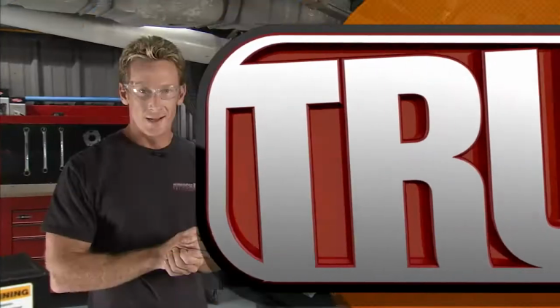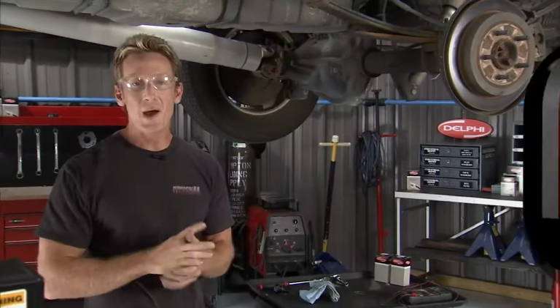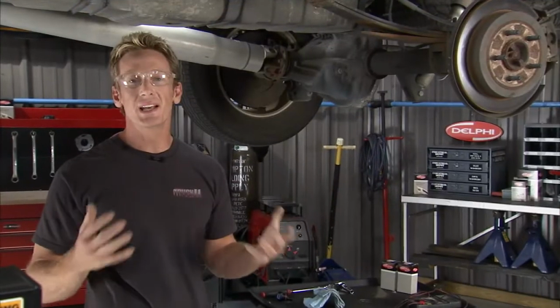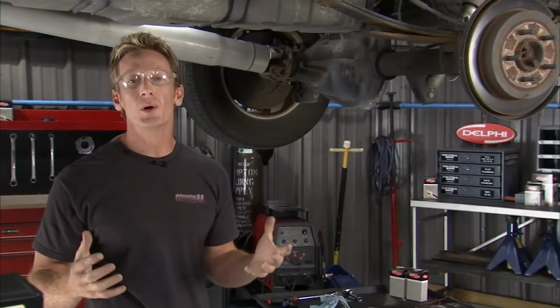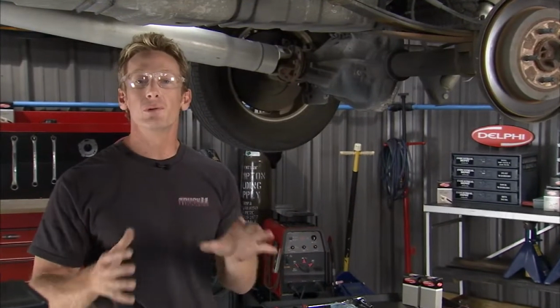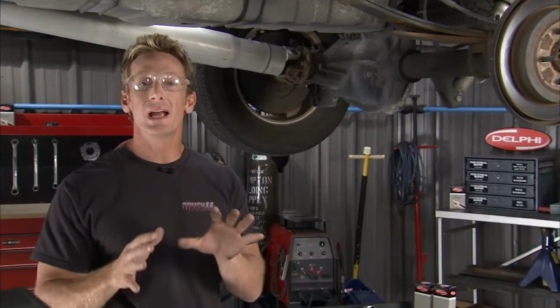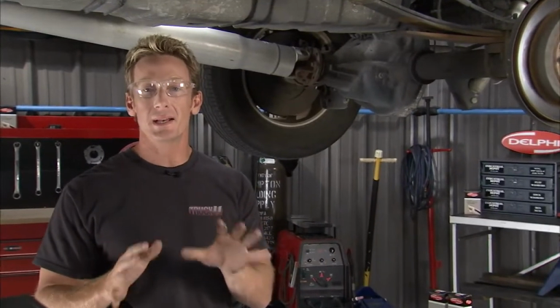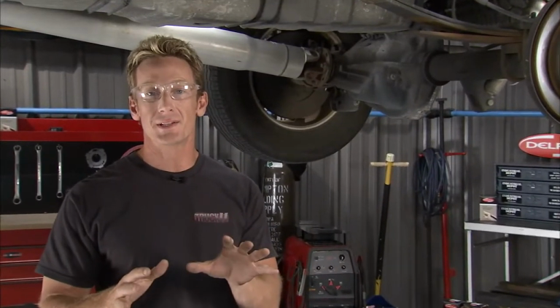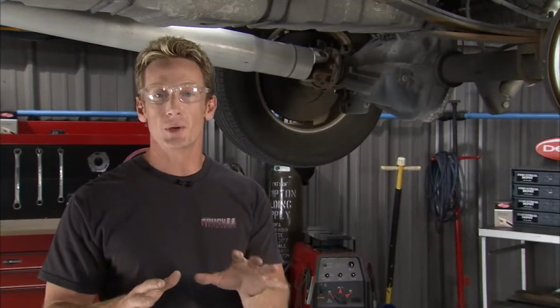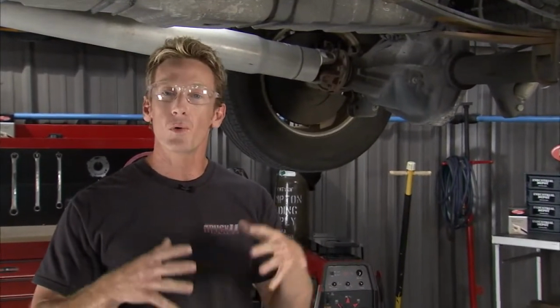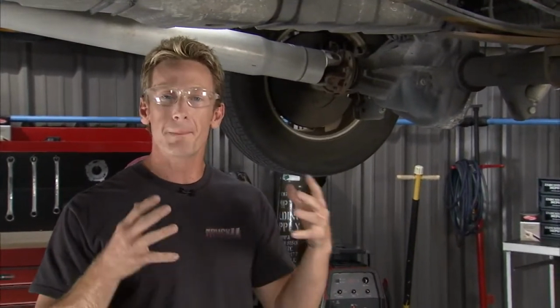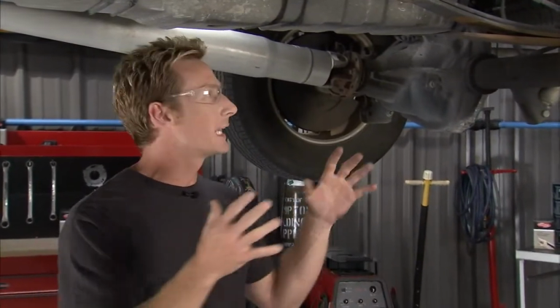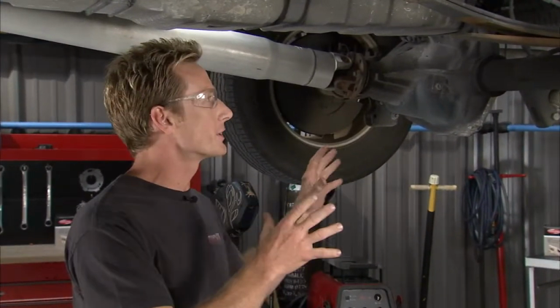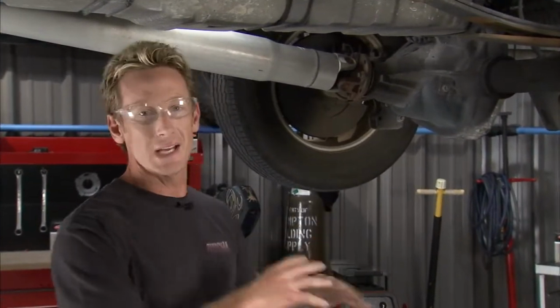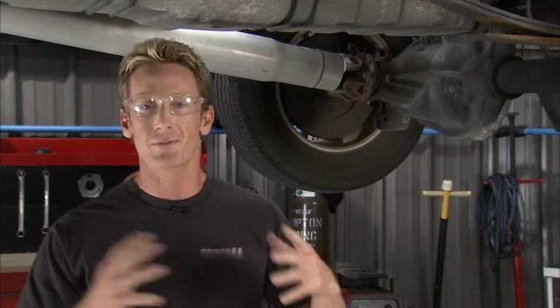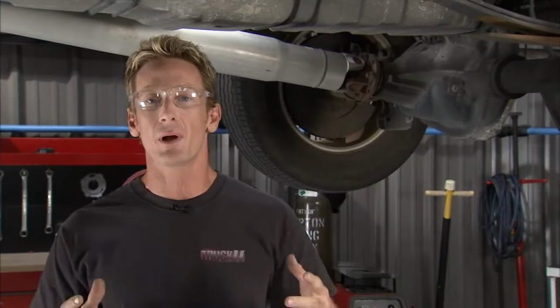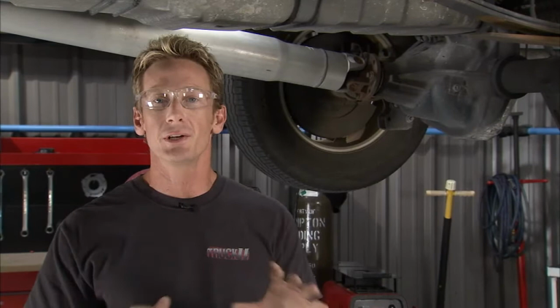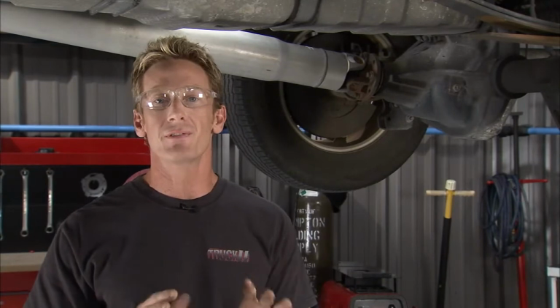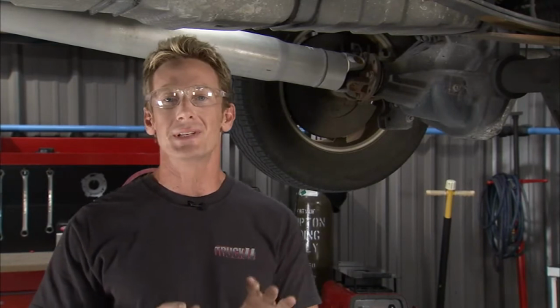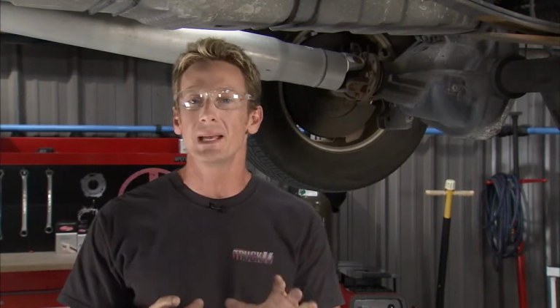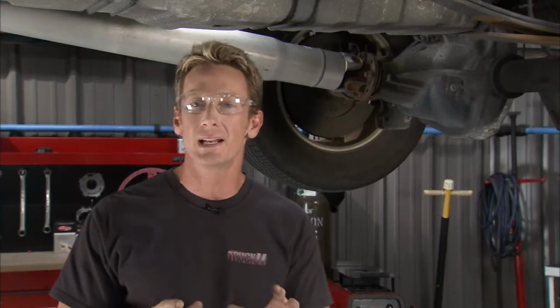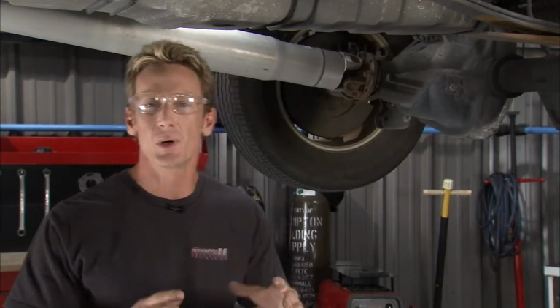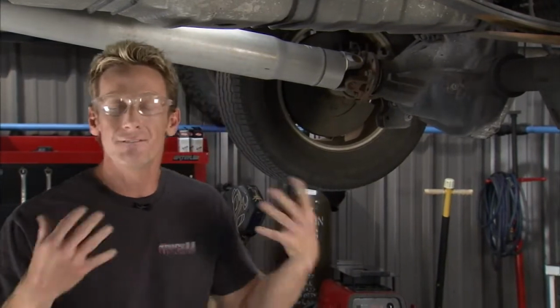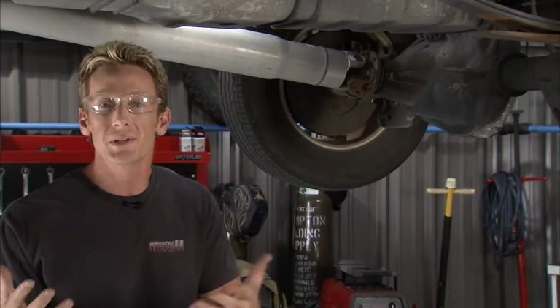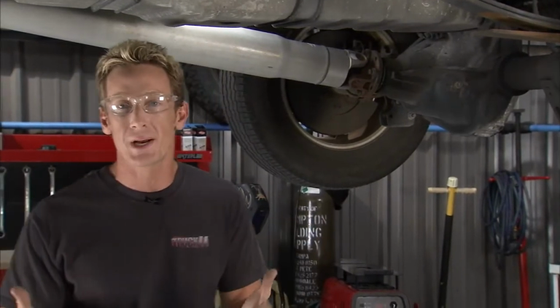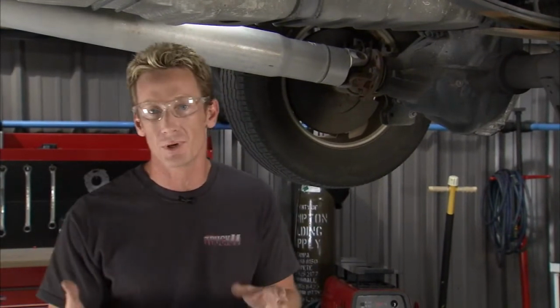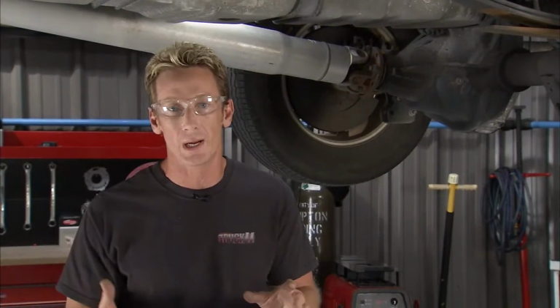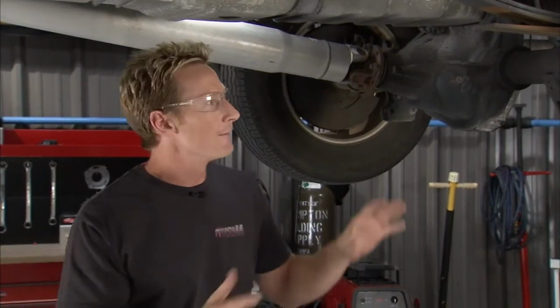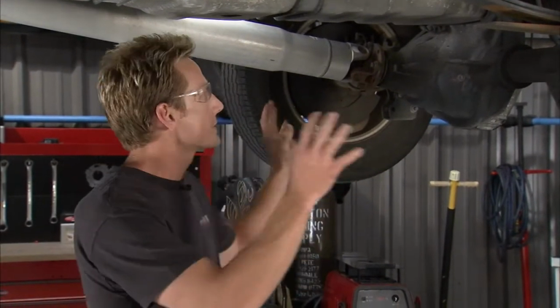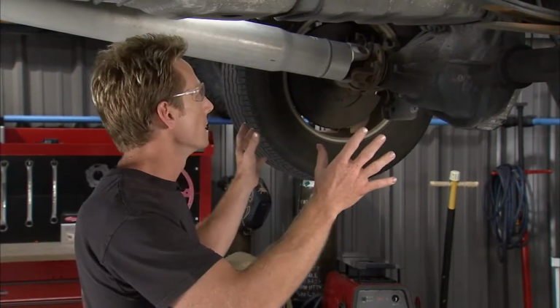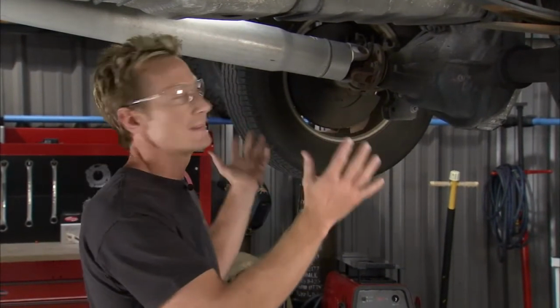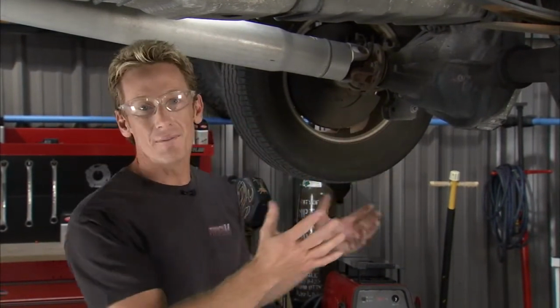Matt was getting a code for a rear ABS sensor. So before you get back here and start tearing stuff apart, do yourself a favor — take a minute and do a visual inspection real quick. First thing, look at the obvious.